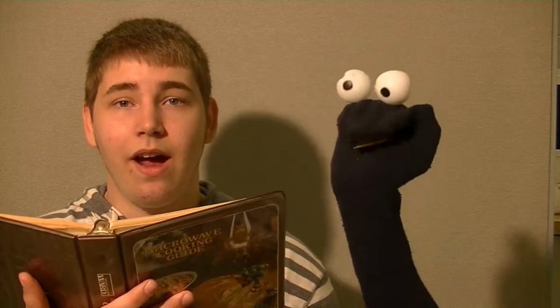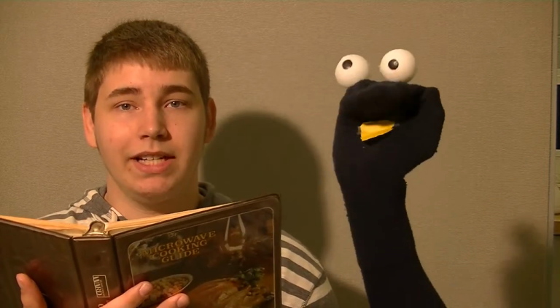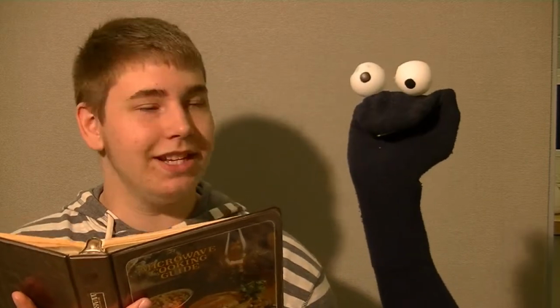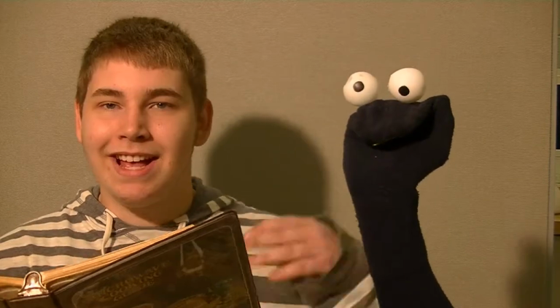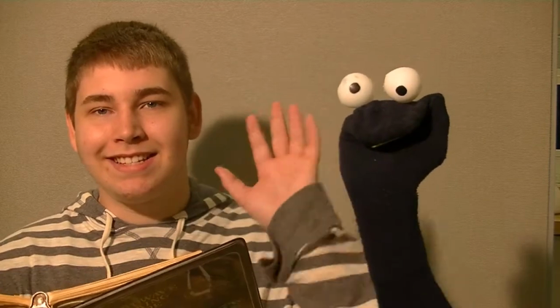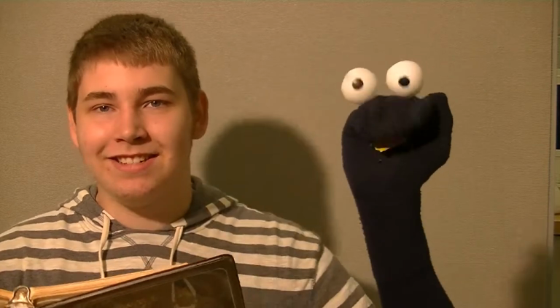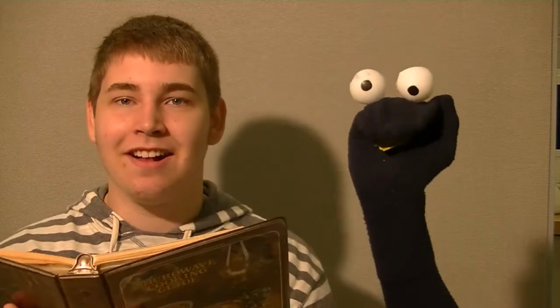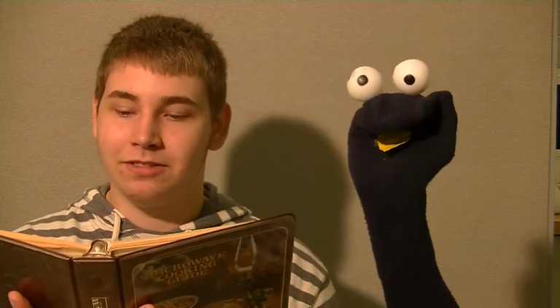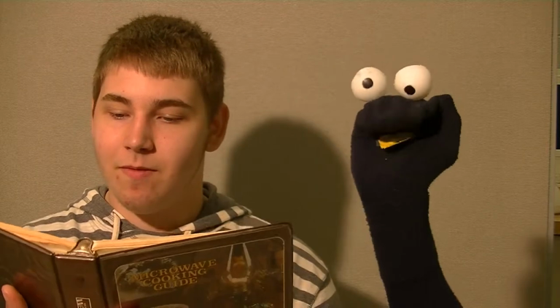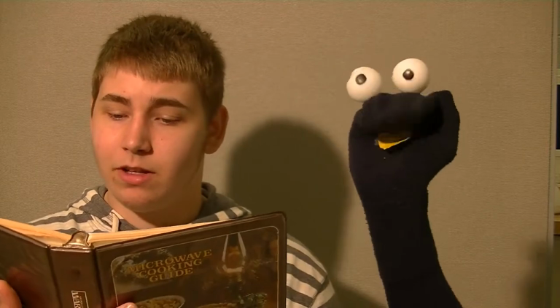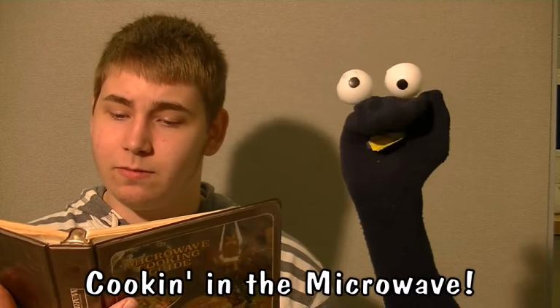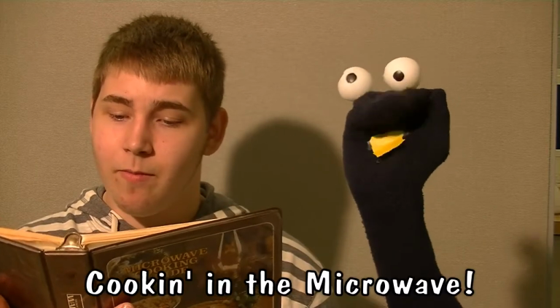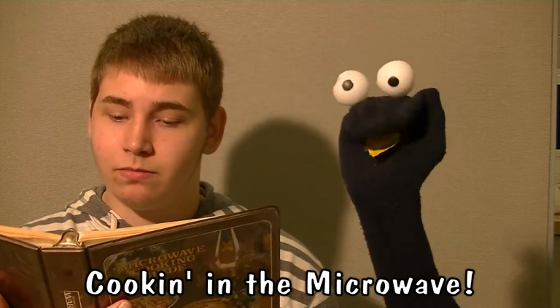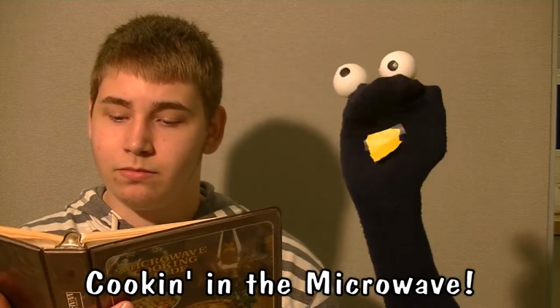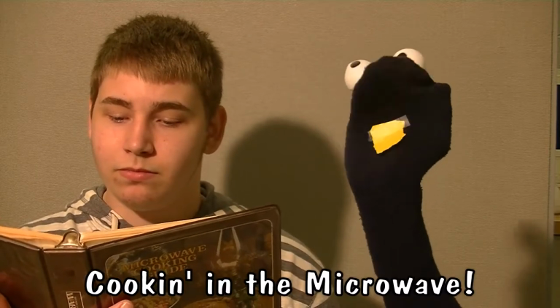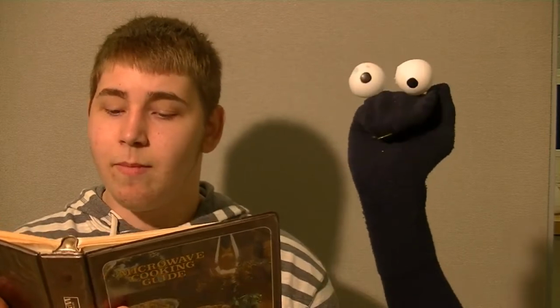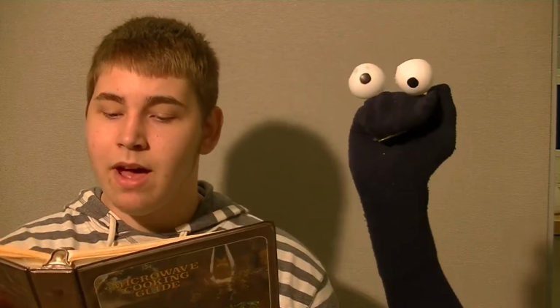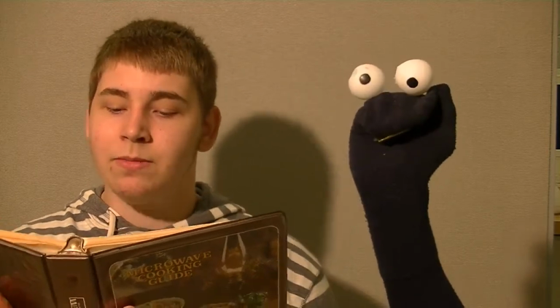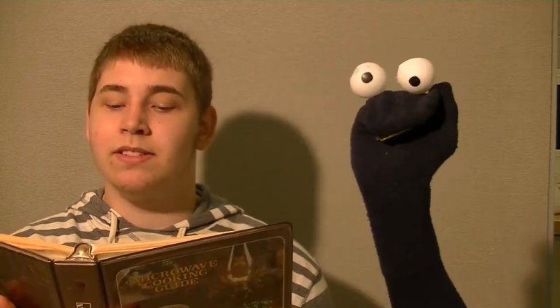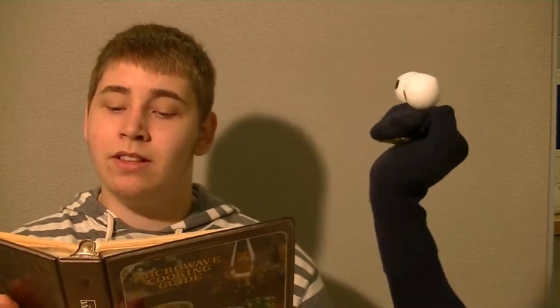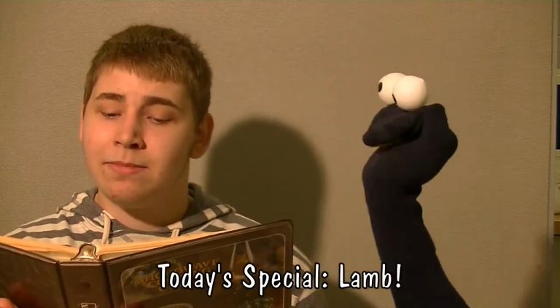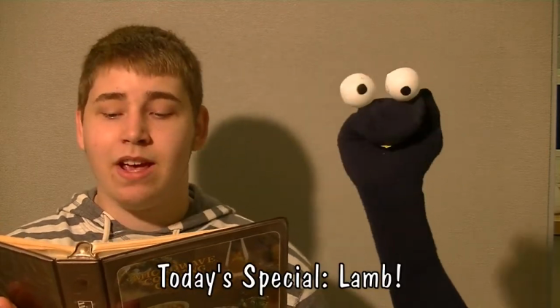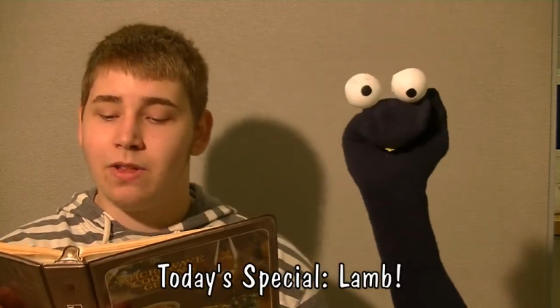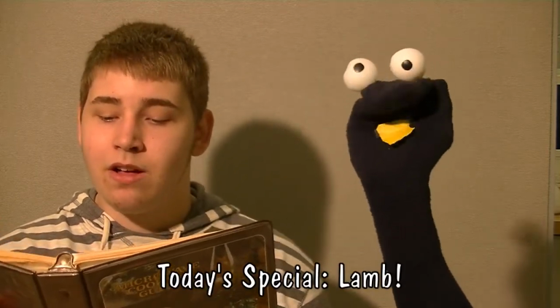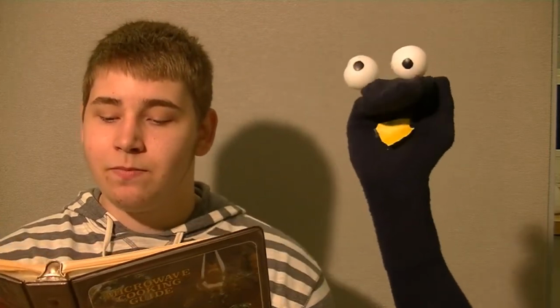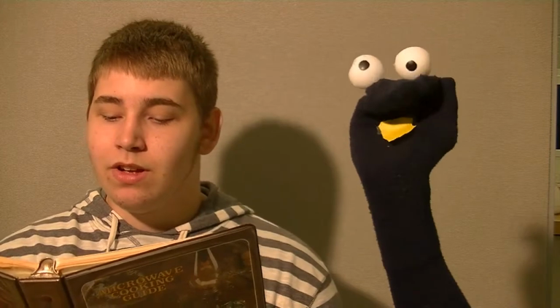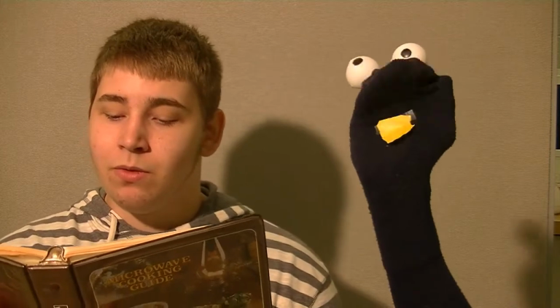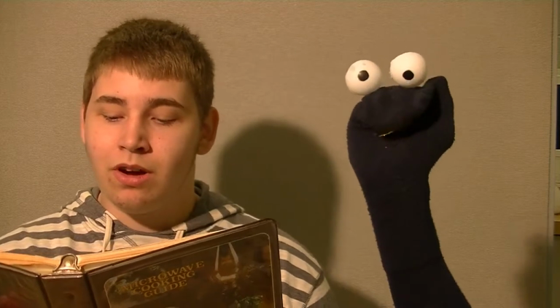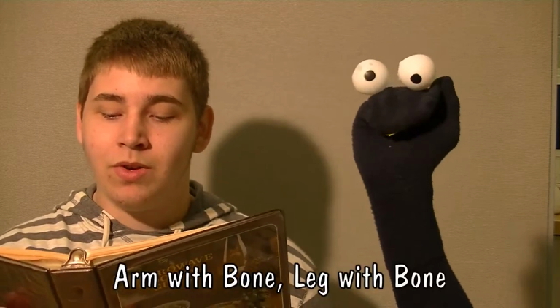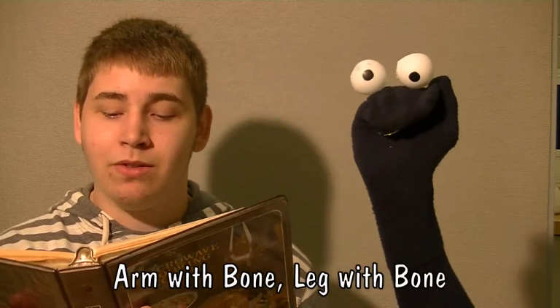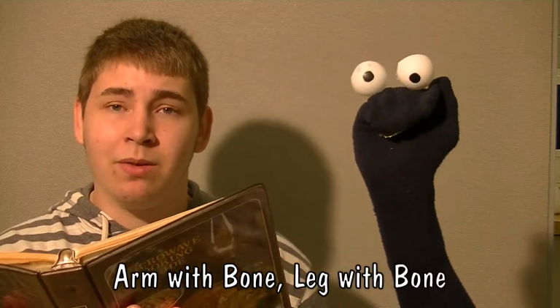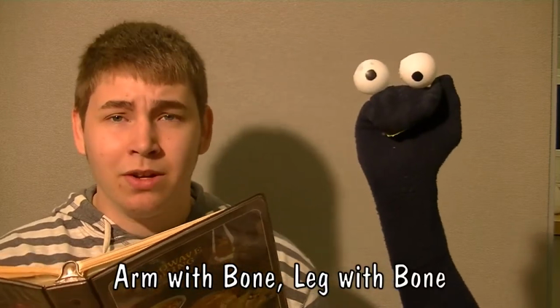Hey kids. Hey guys. This week we're gonna be talking about cooking in the microwave. Yeah, we're gonna be doing some lamb today. Oh lamb, I like lamb. Pulled lamb with bone, leg with bone.